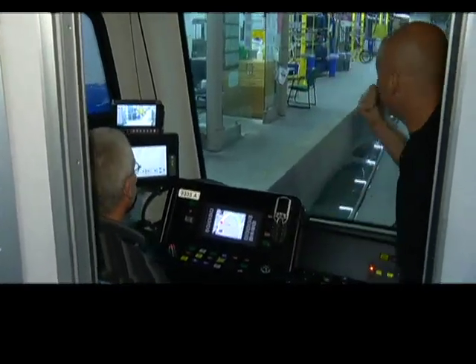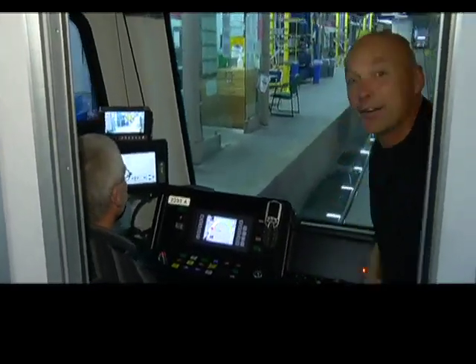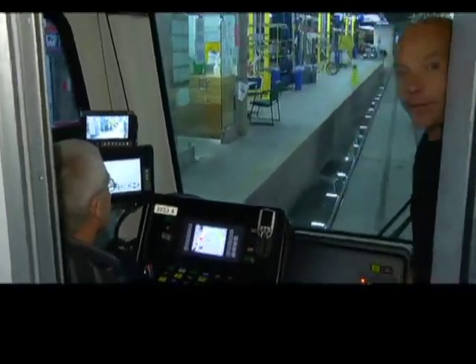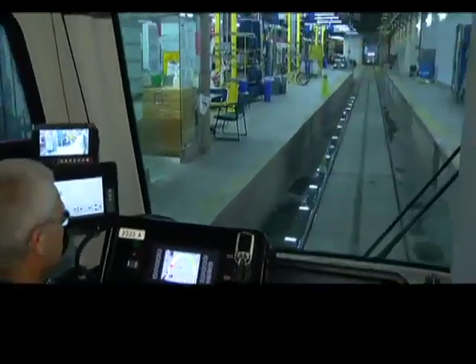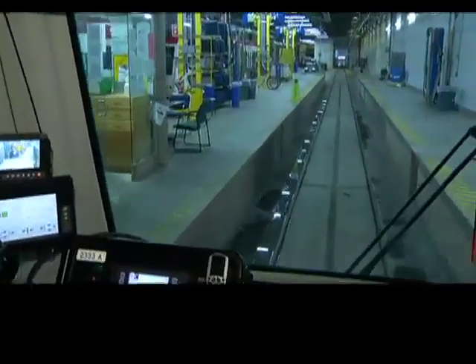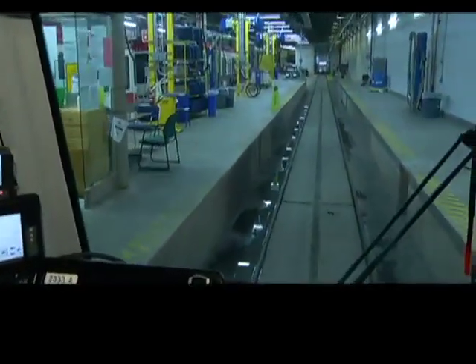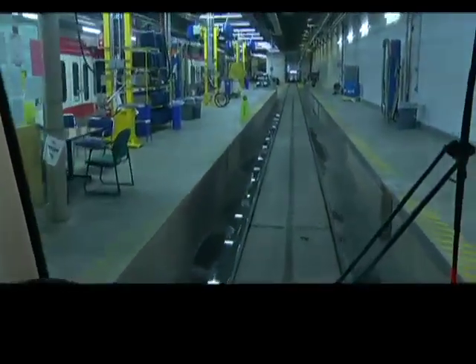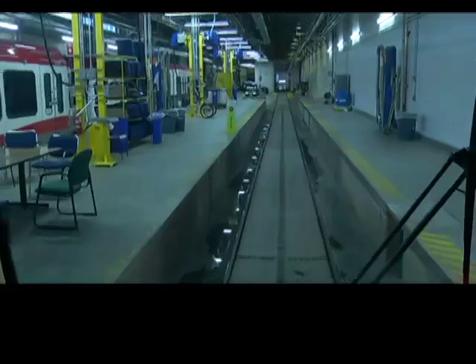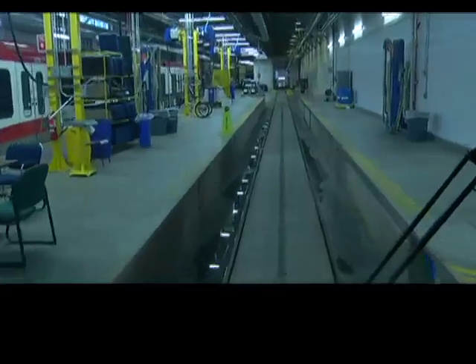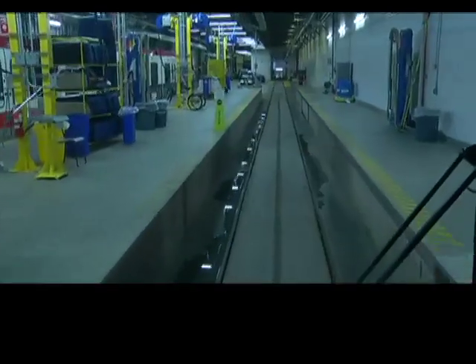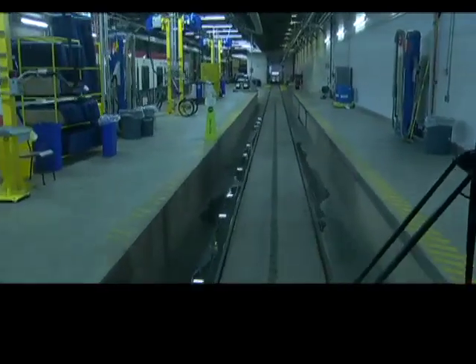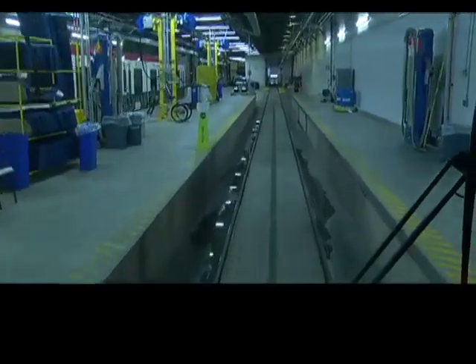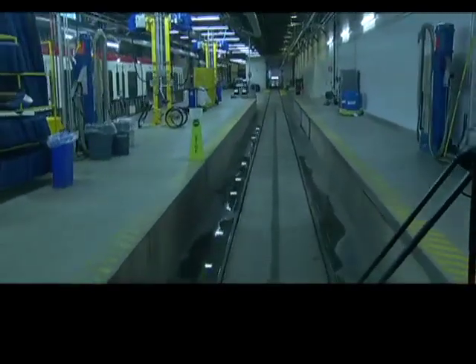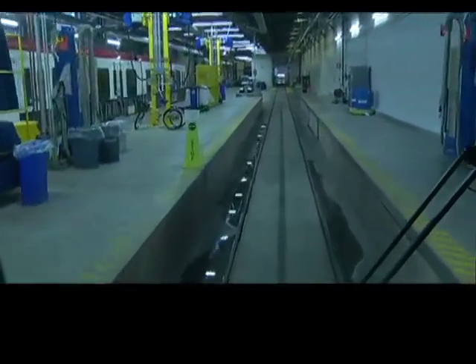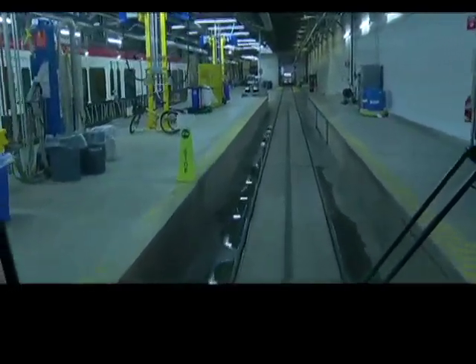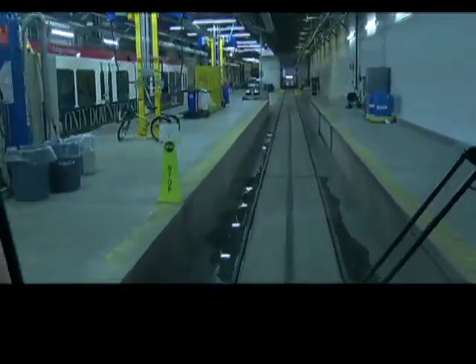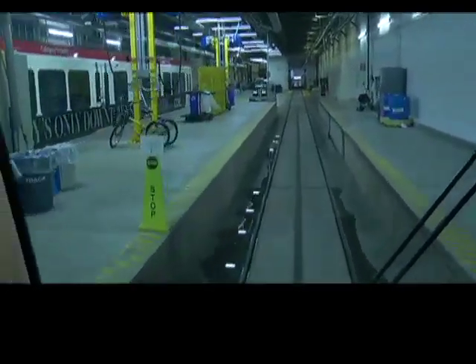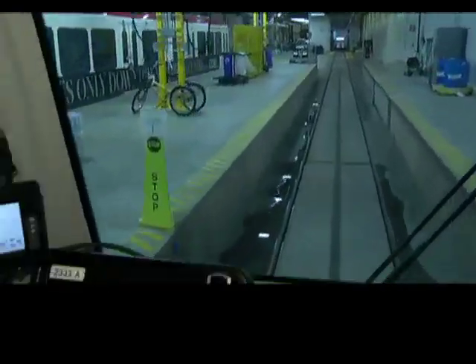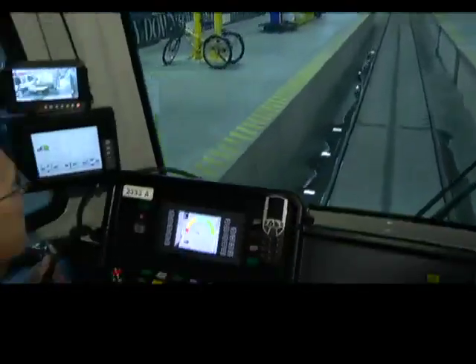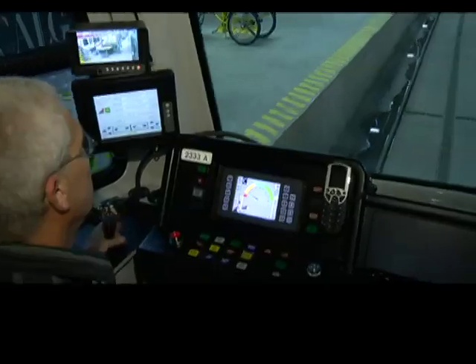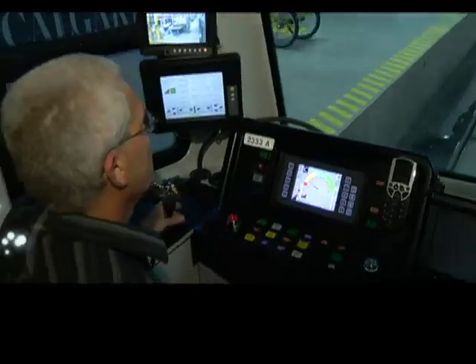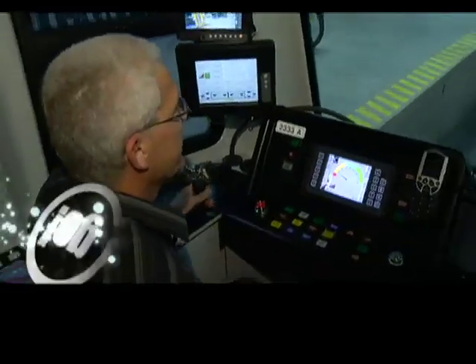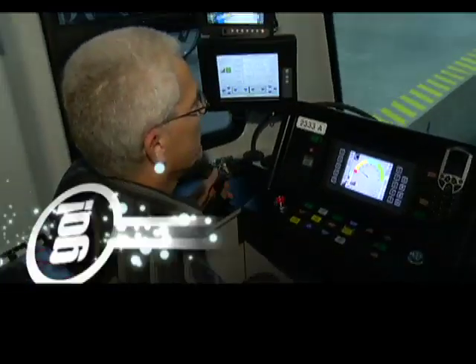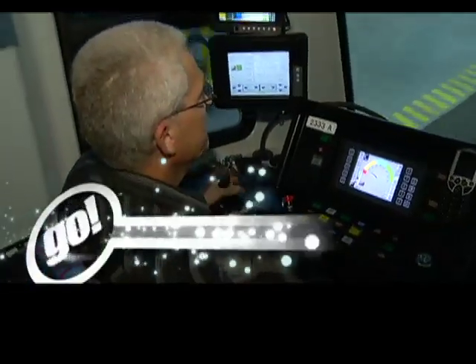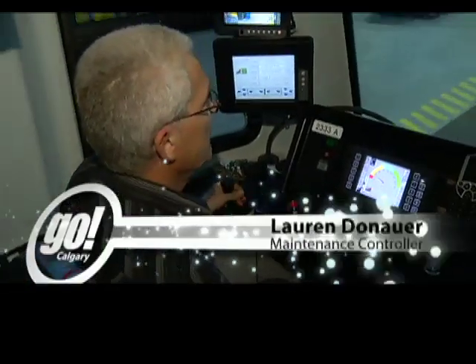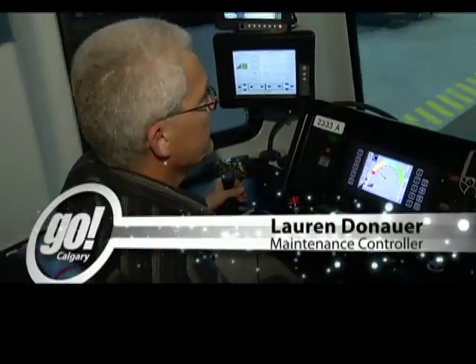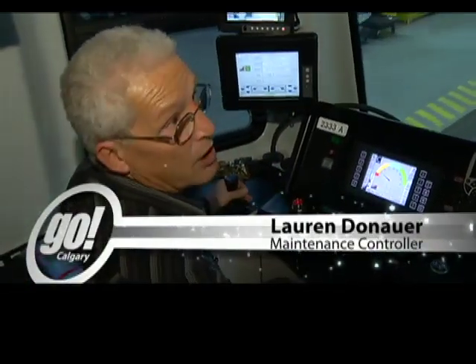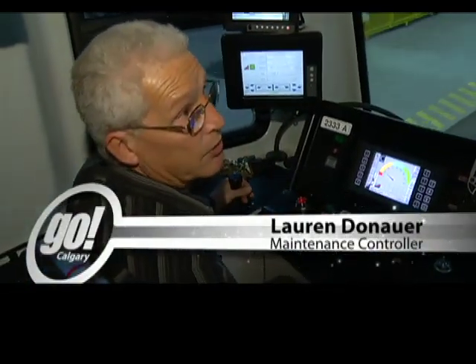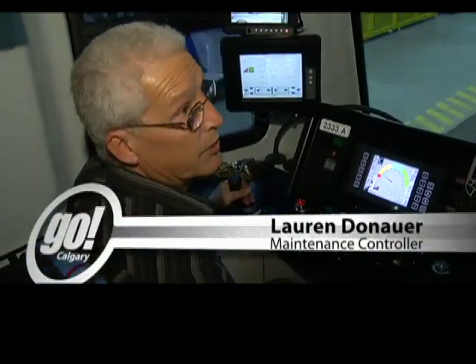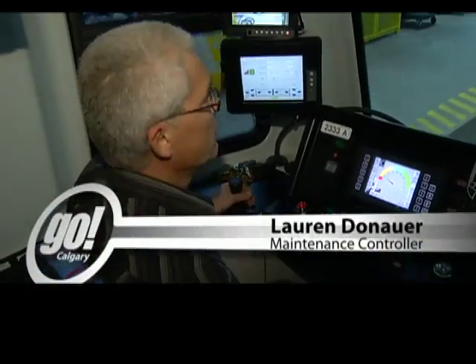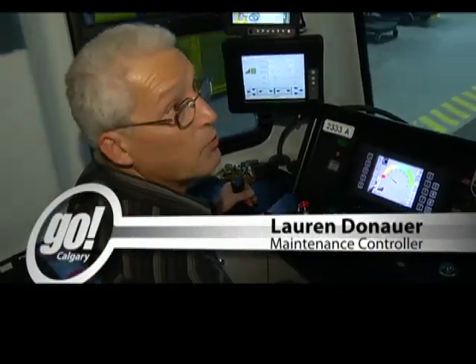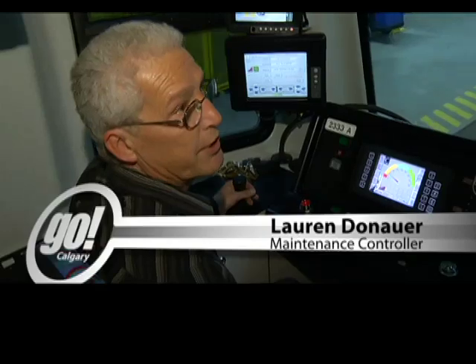Here, take a look — here it comes. This is wild. It takes us about 10 to 15 seconds to get to the start of the train wash. And then once we get there, we'll have to stop and let the train wash know that we want to go through and wash our train.